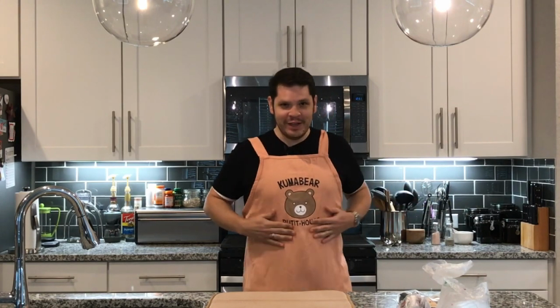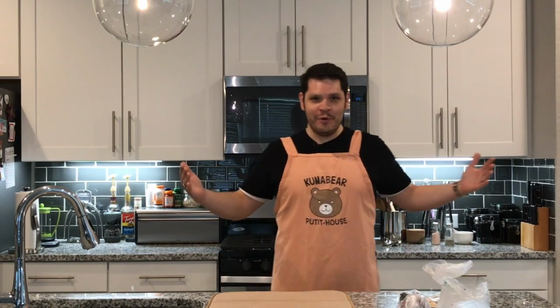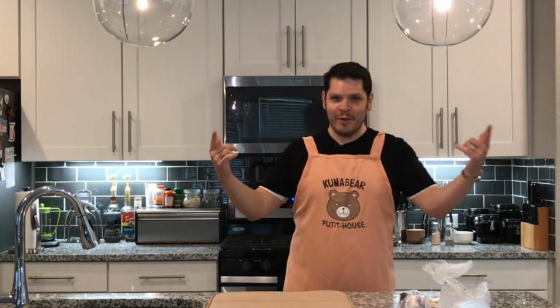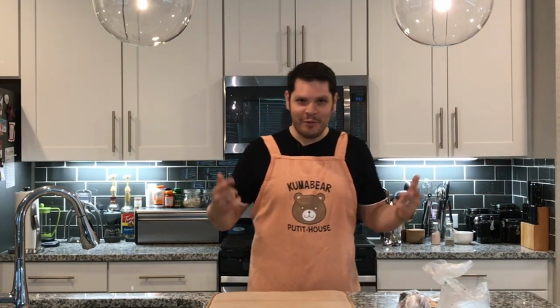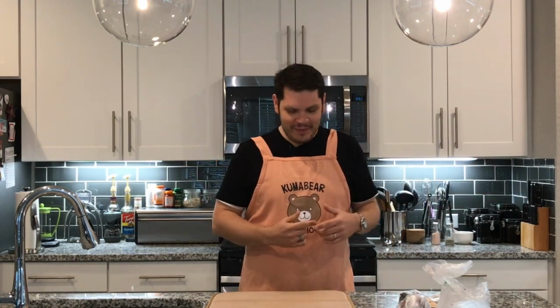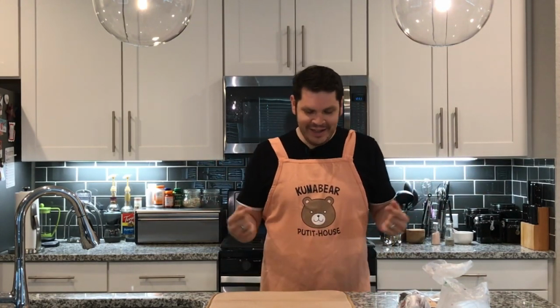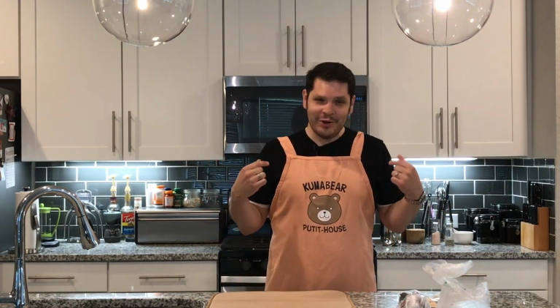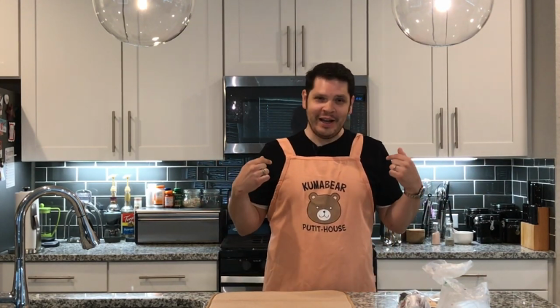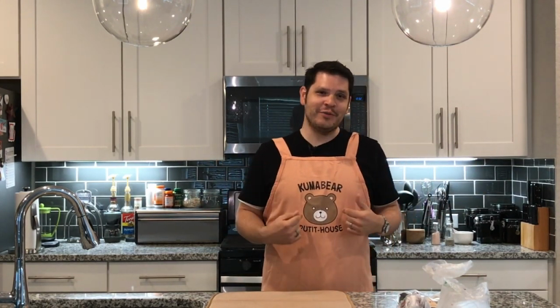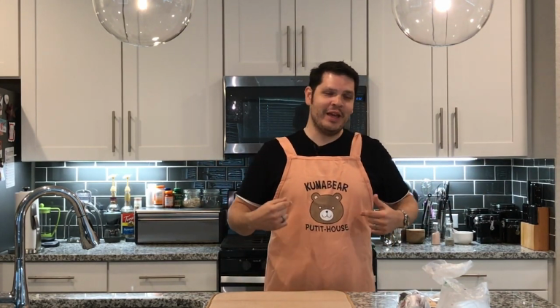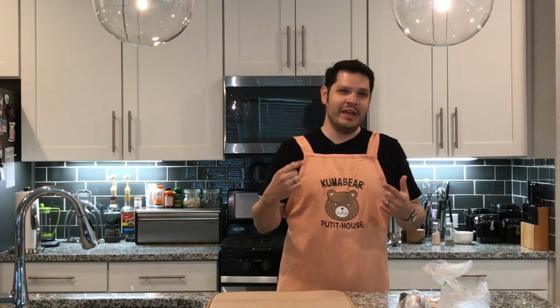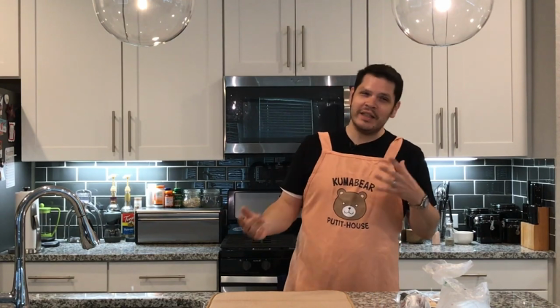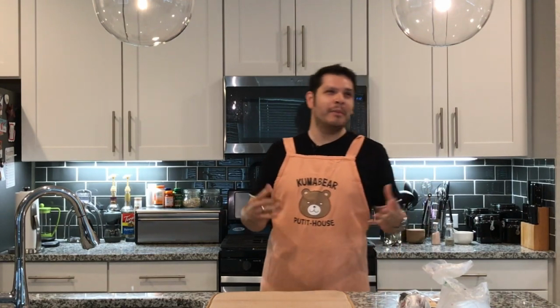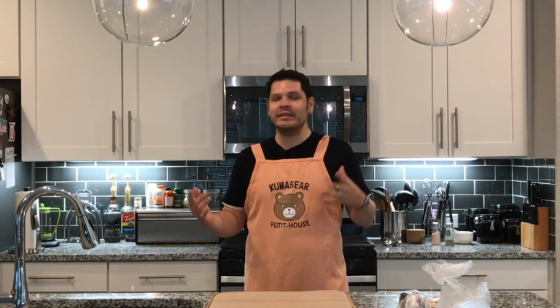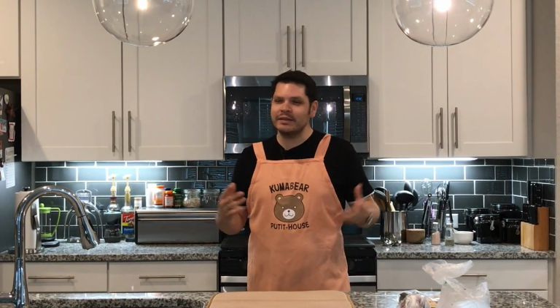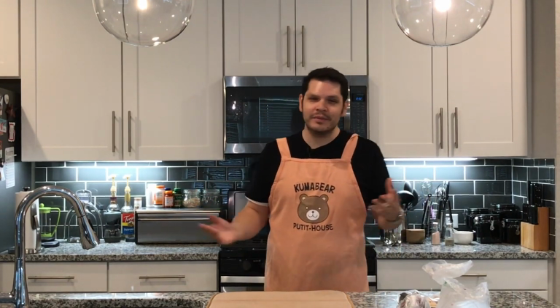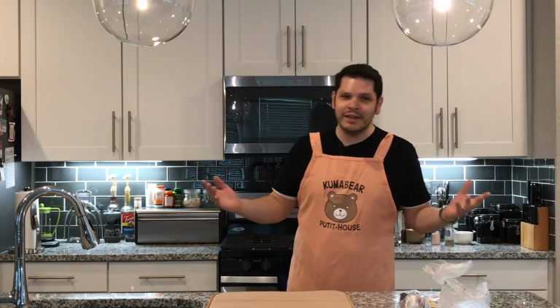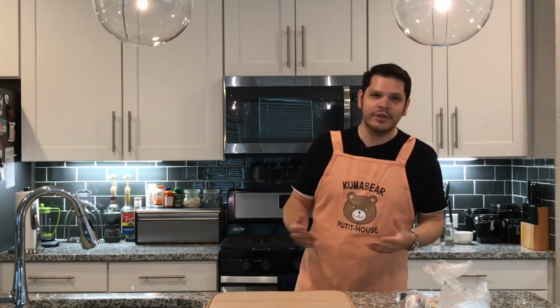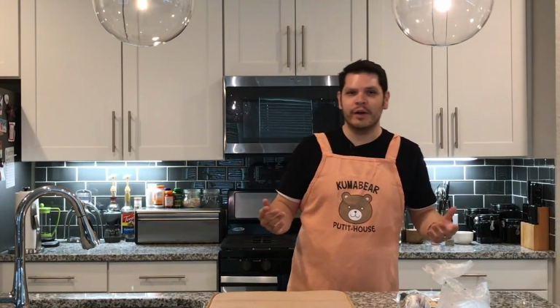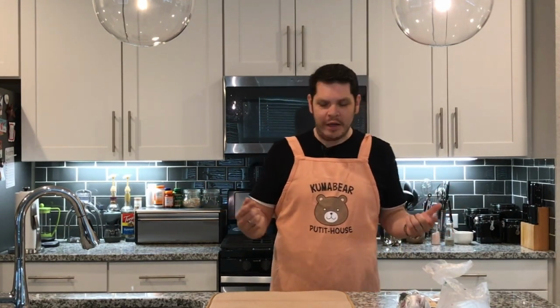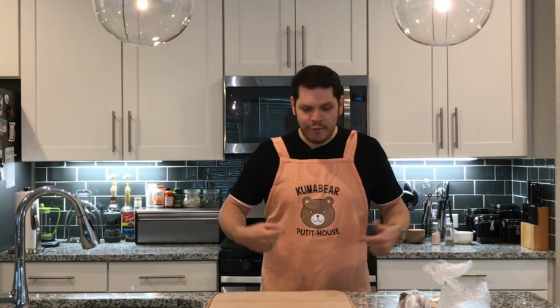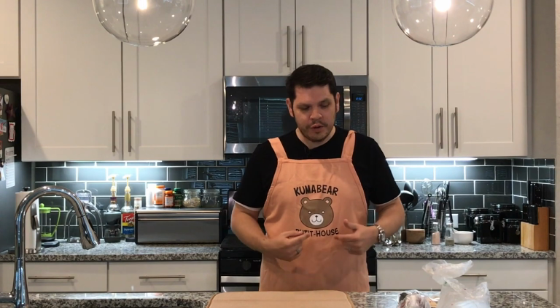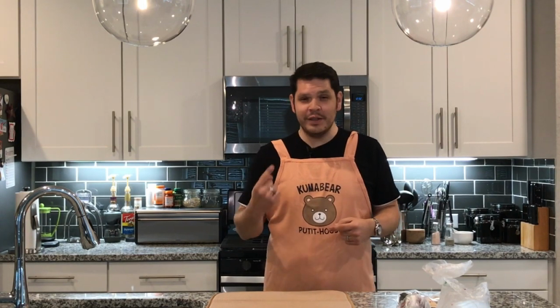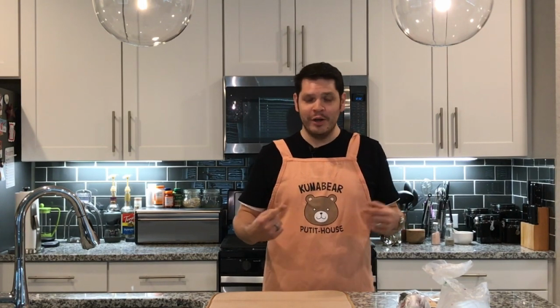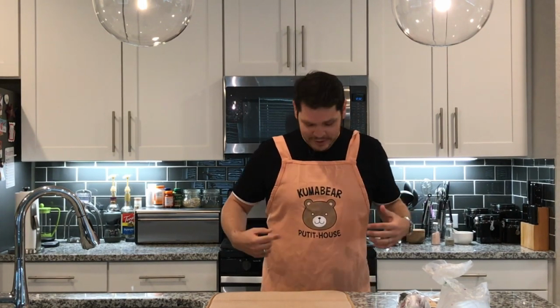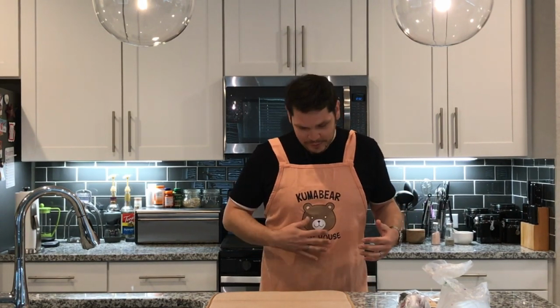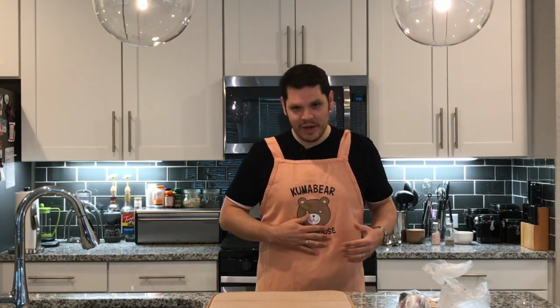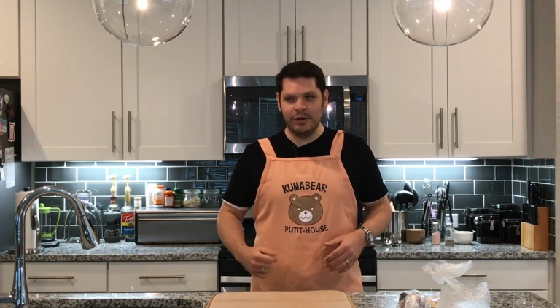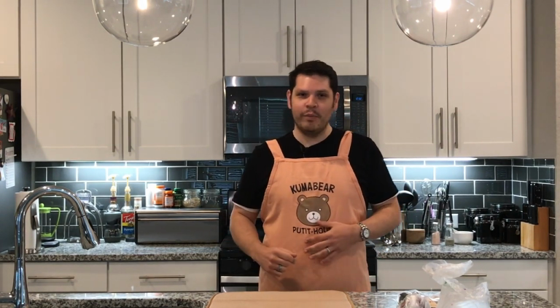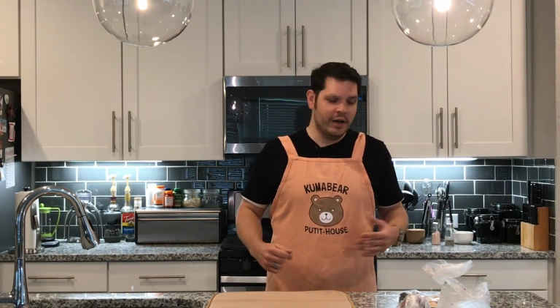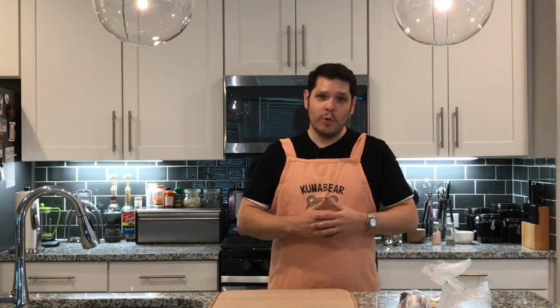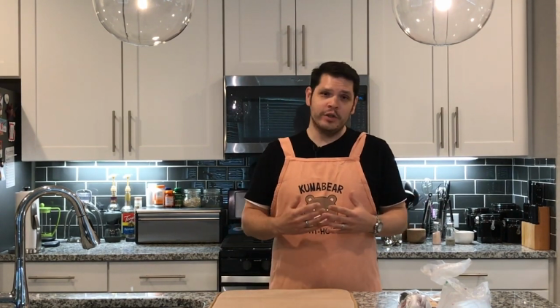Representing Food Wars — where my Food Wars peeps at? I got this from a limited box set collector's edition, Food Wars season one. Got my little apron on.